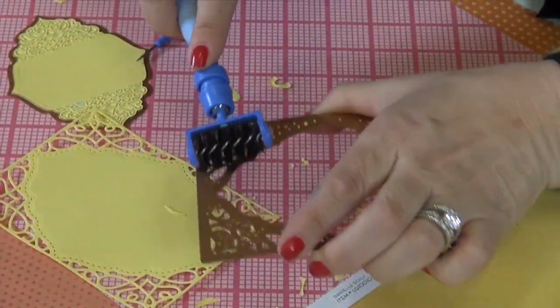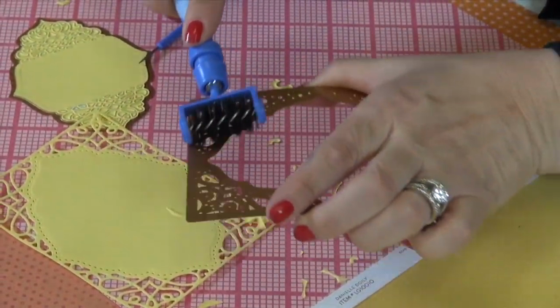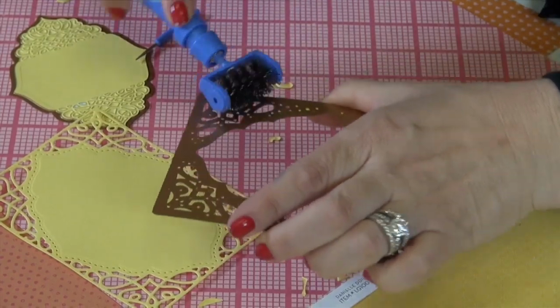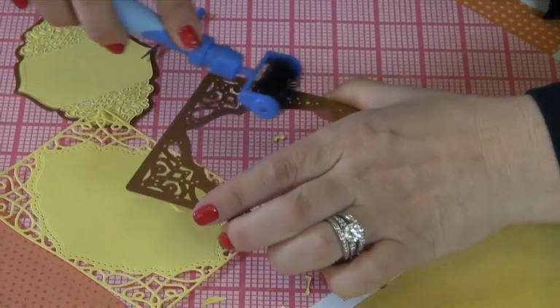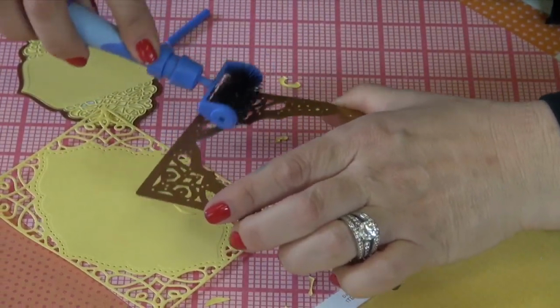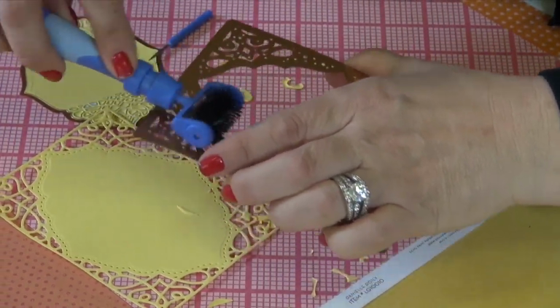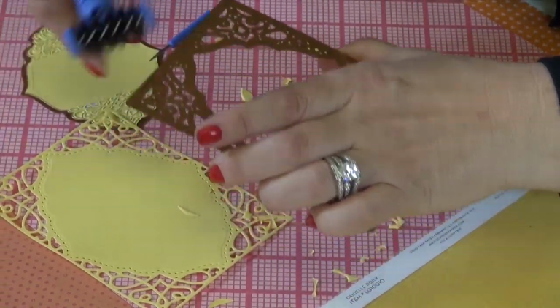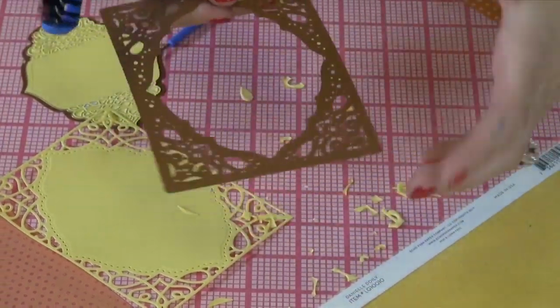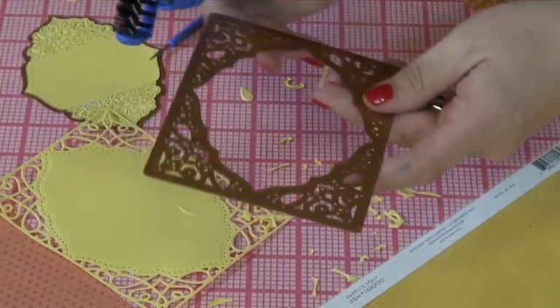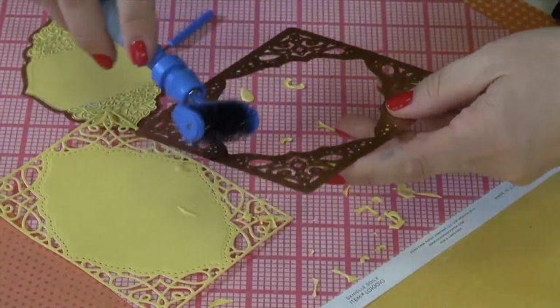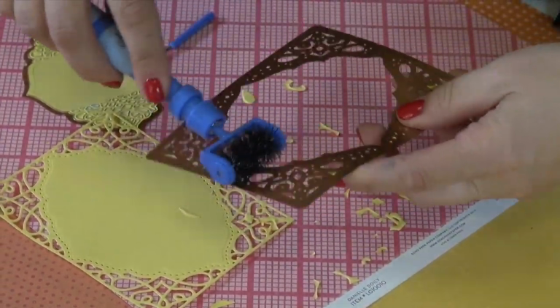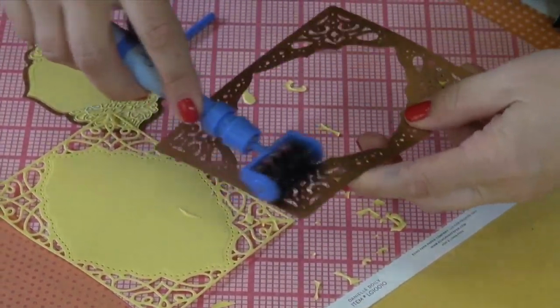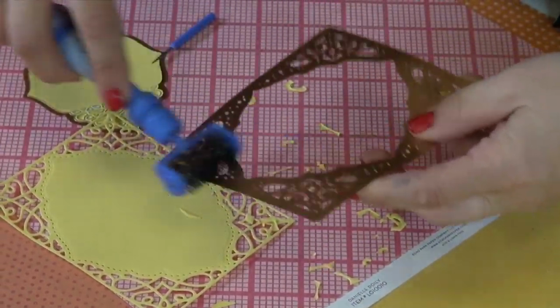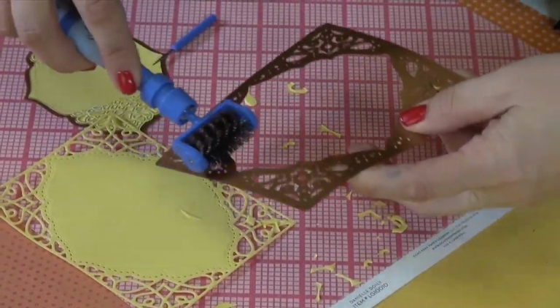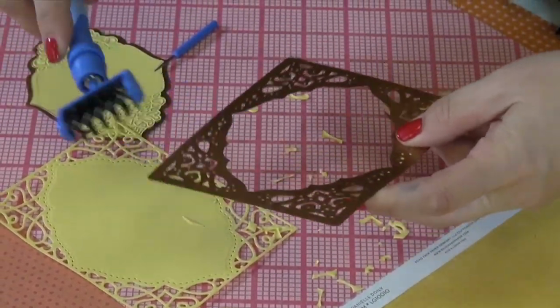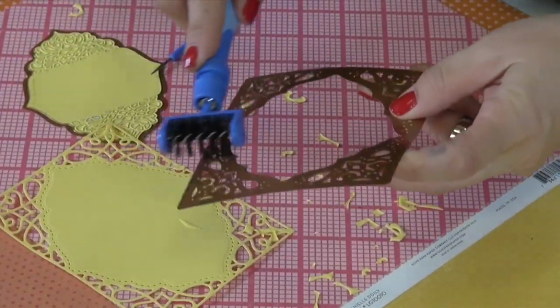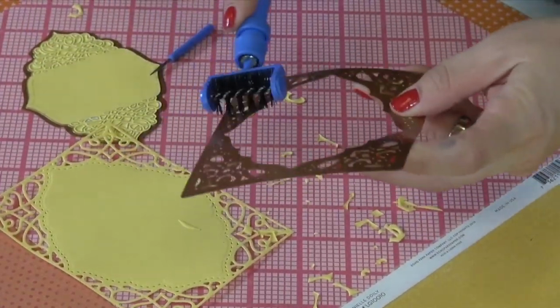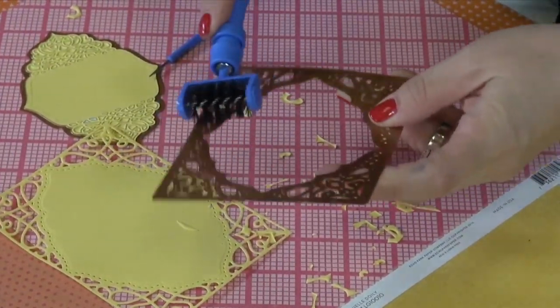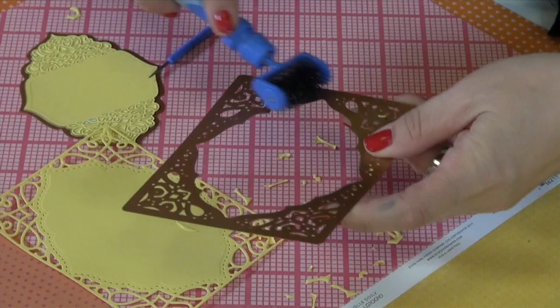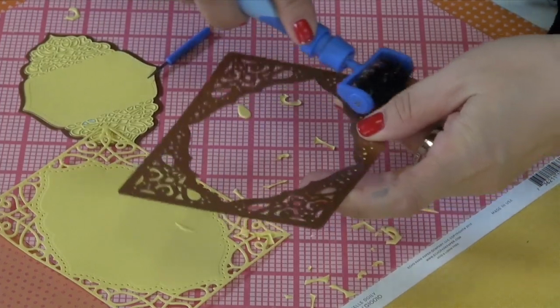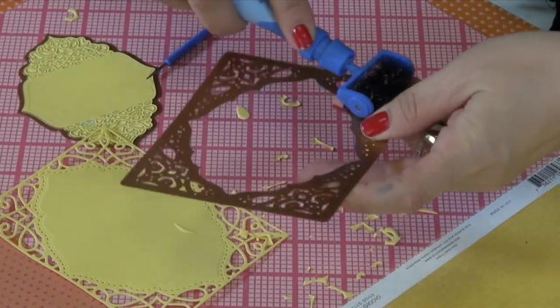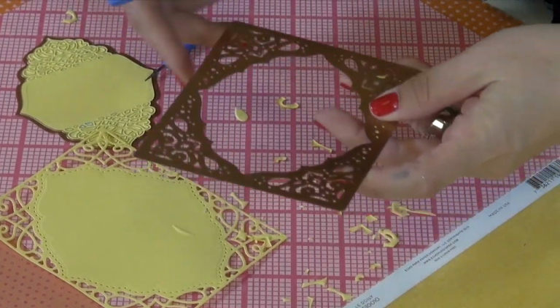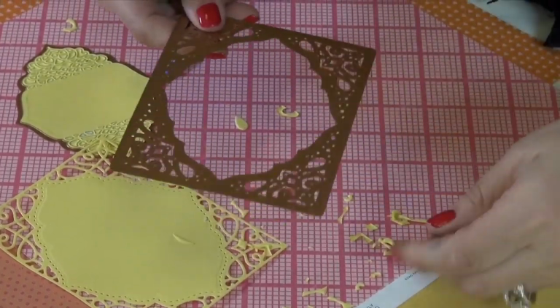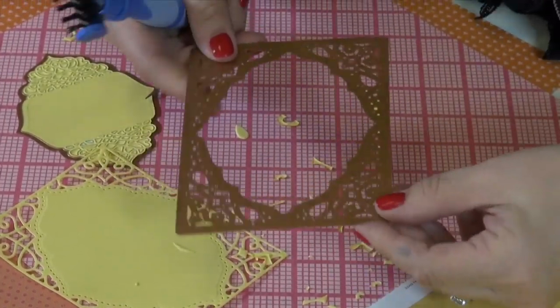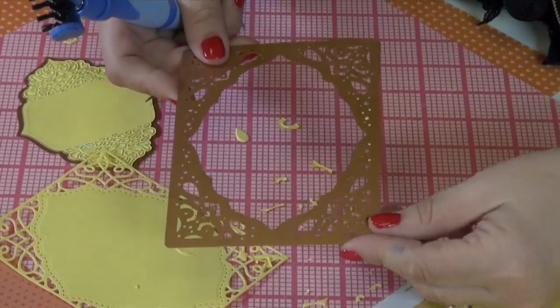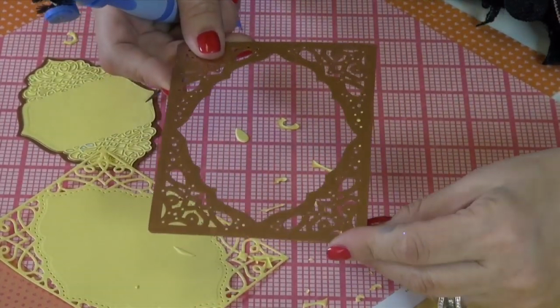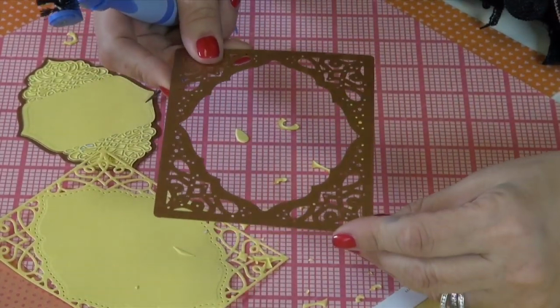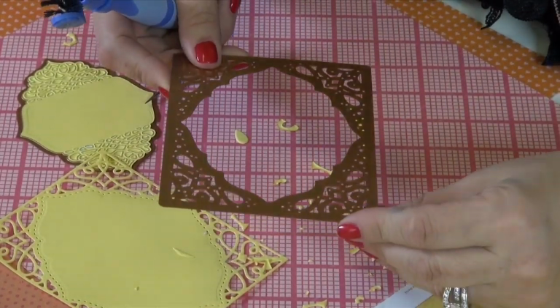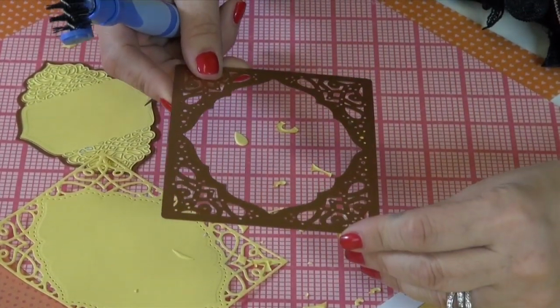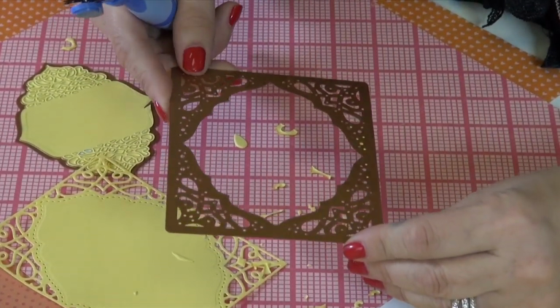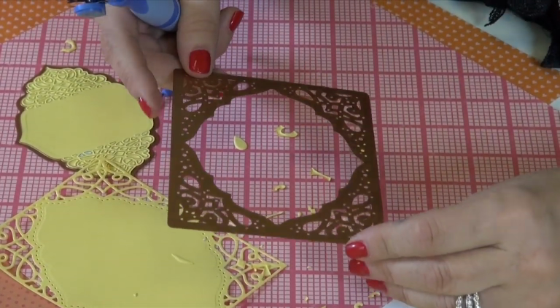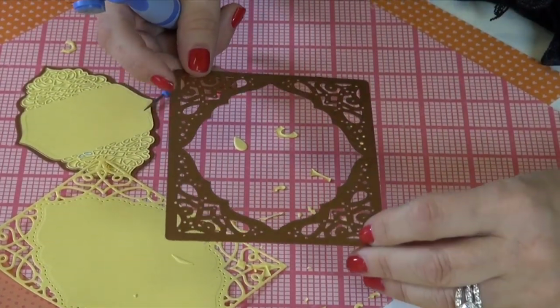And you can use this tool with any open format die. So for all you die collectors out there, there are lots of fun, easy ways to get your die pieces out.